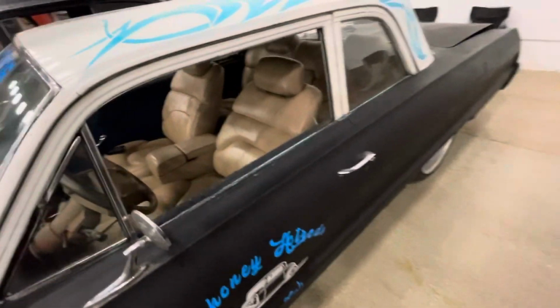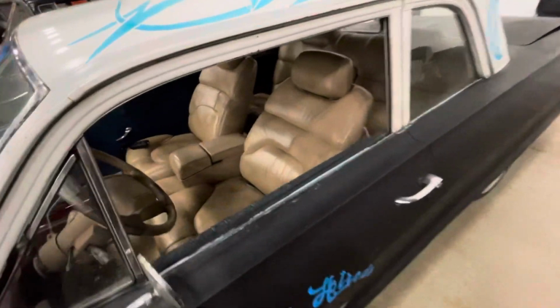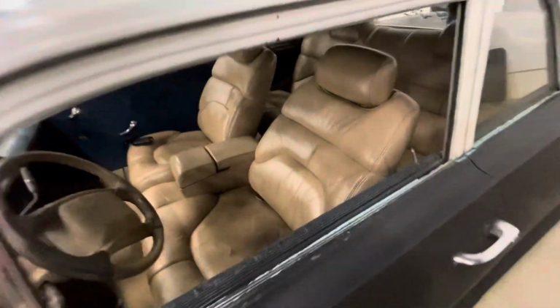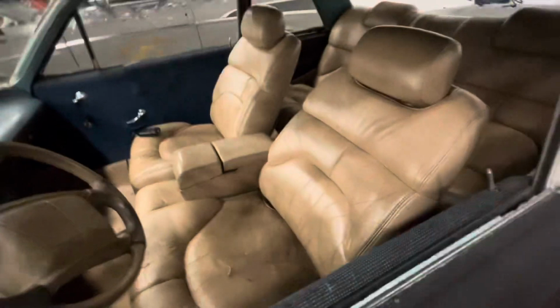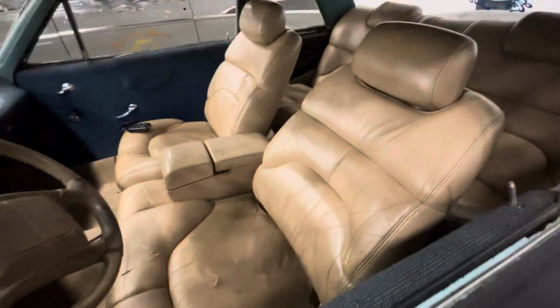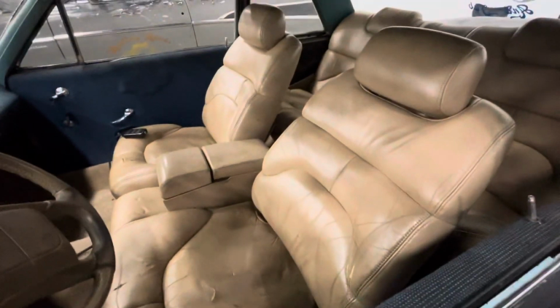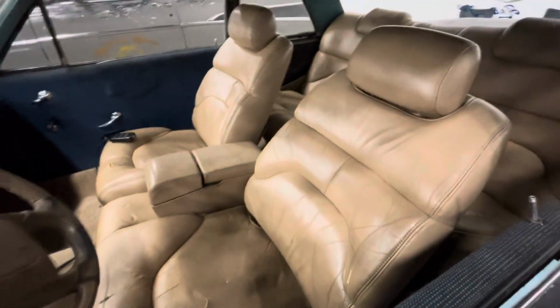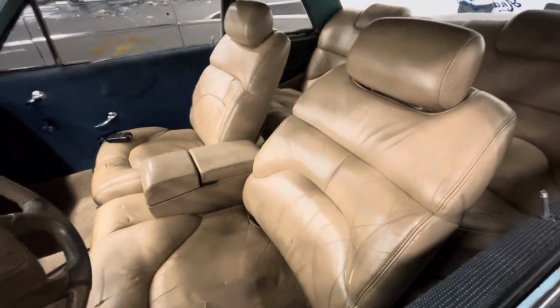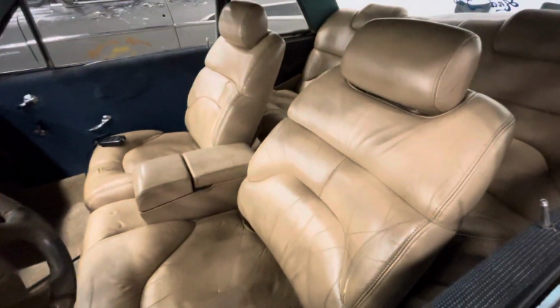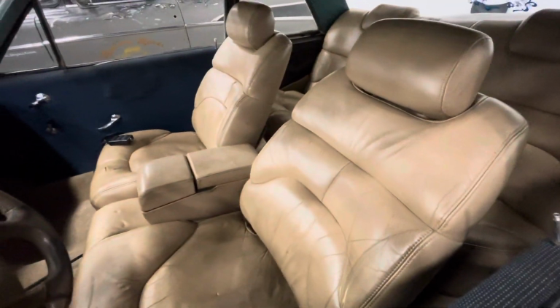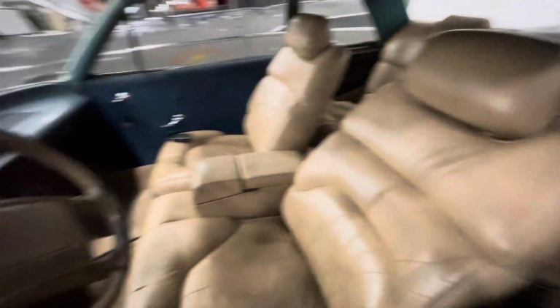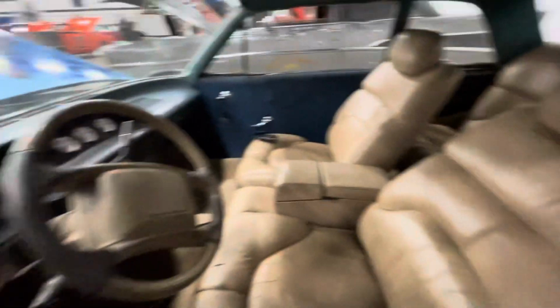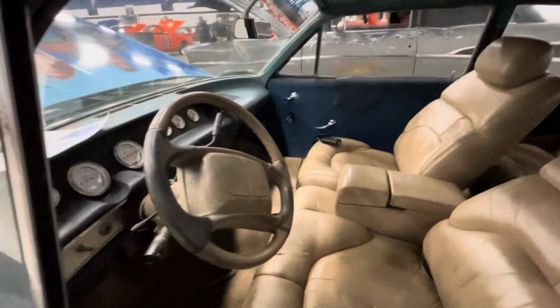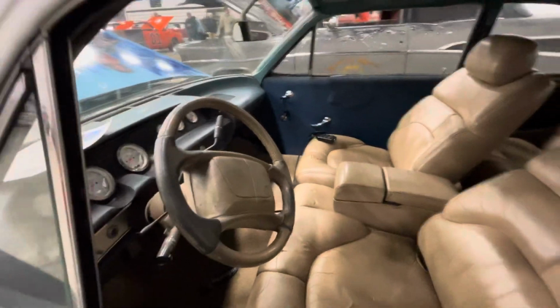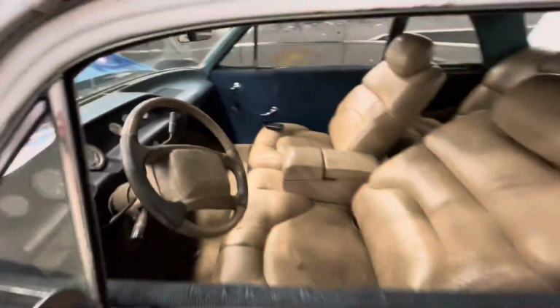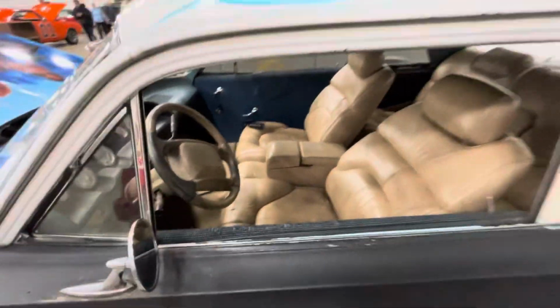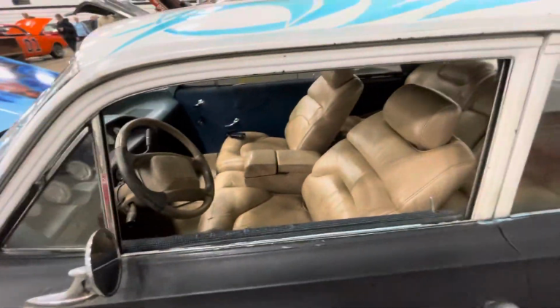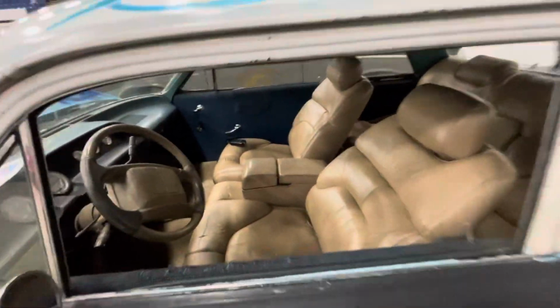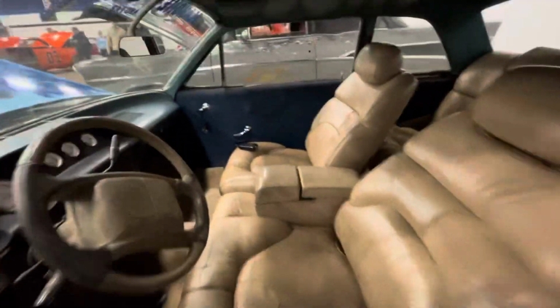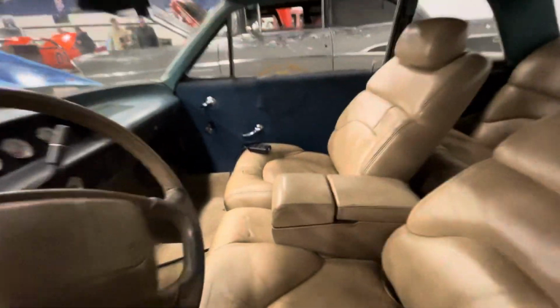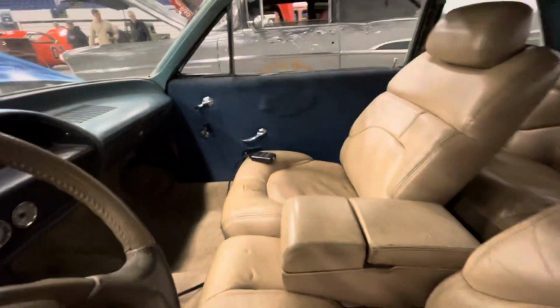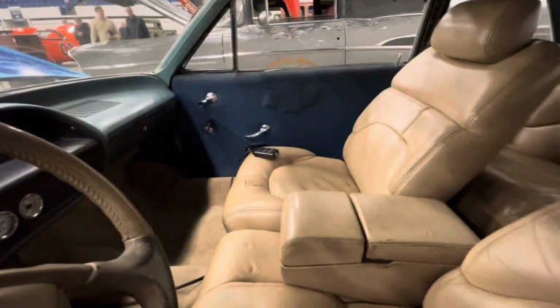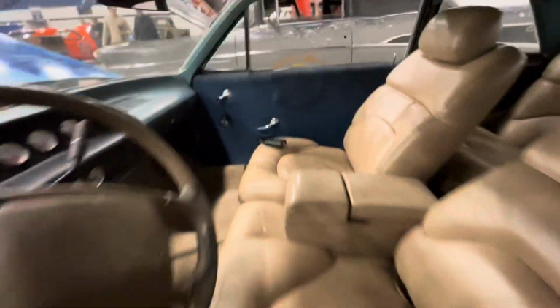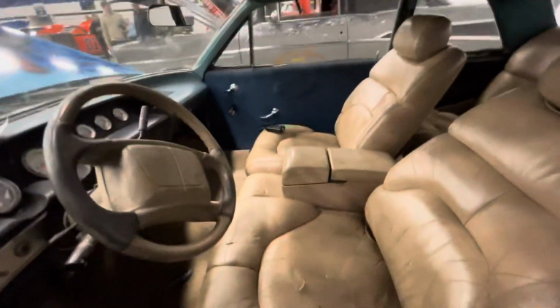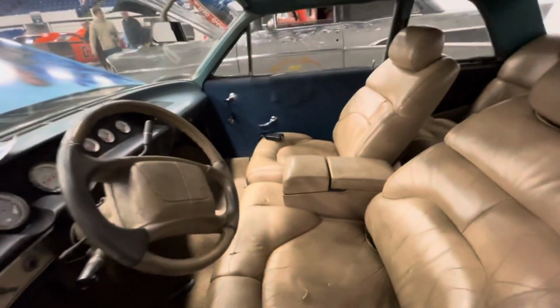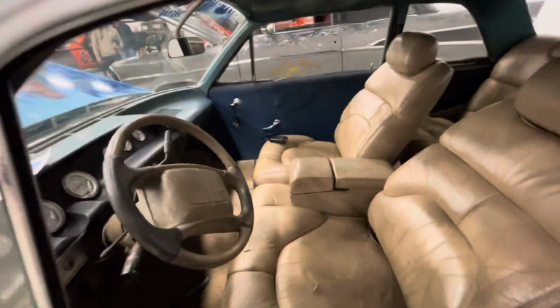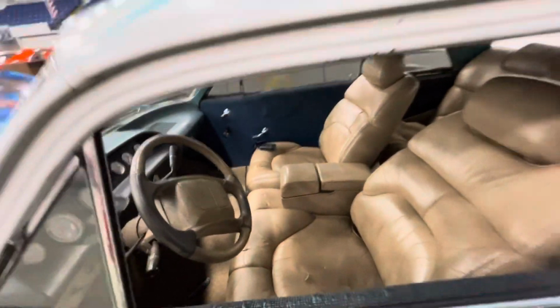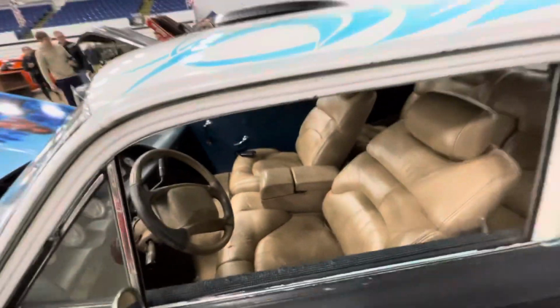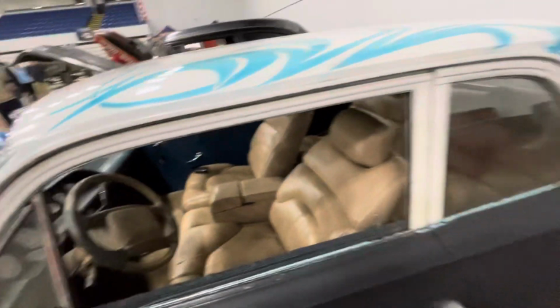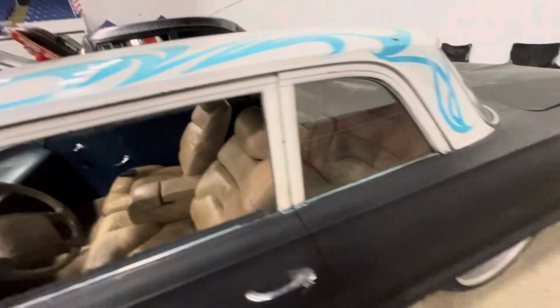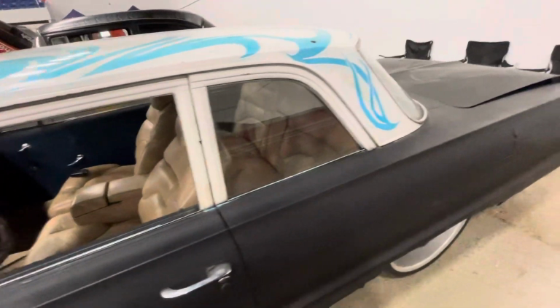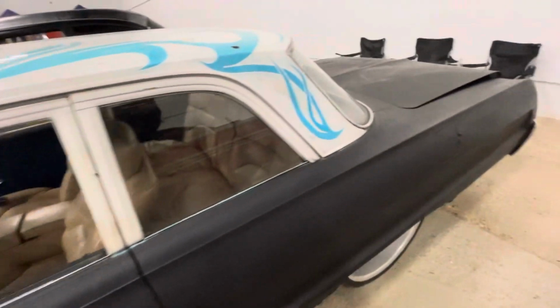It looks like it's got brand new Cadillac seats or something in it. I'm guessing air ride suspension, because I can see the little controller over there, and it does not look like hydraulics.